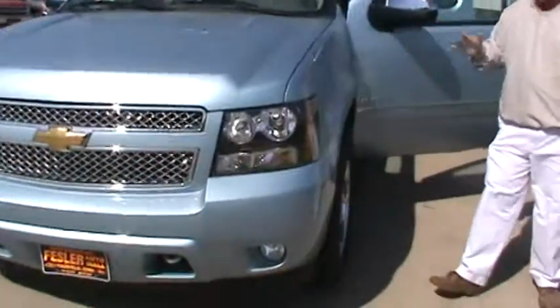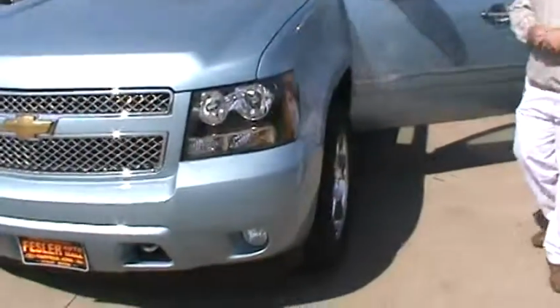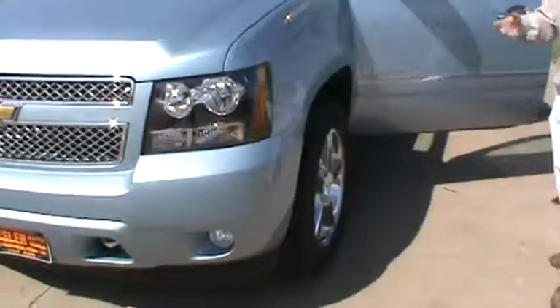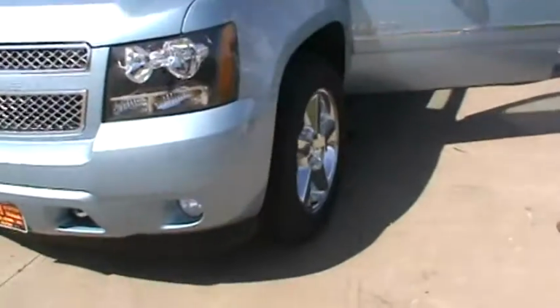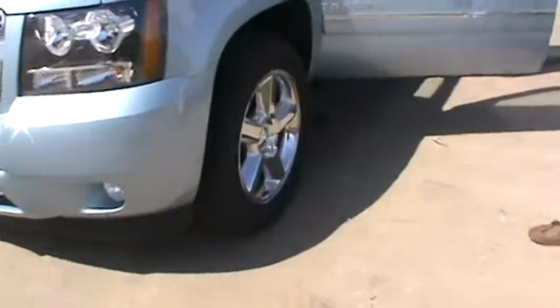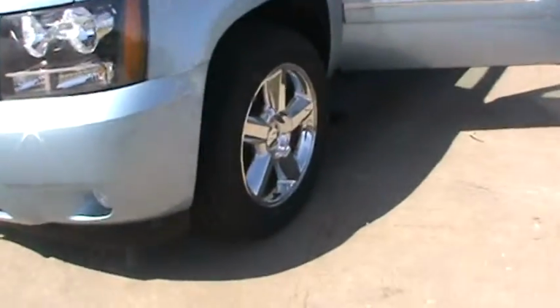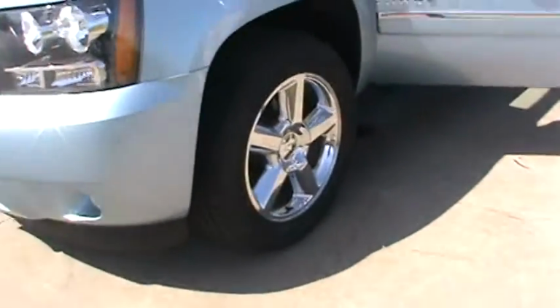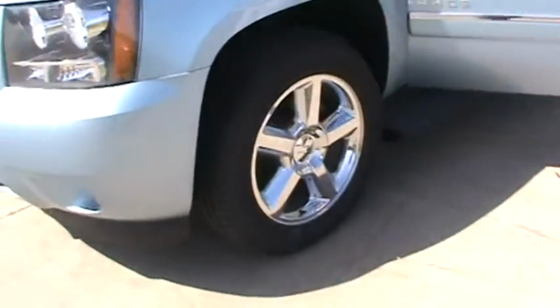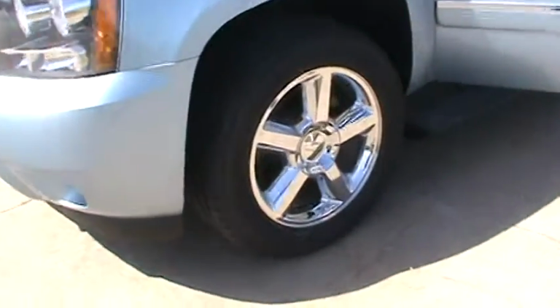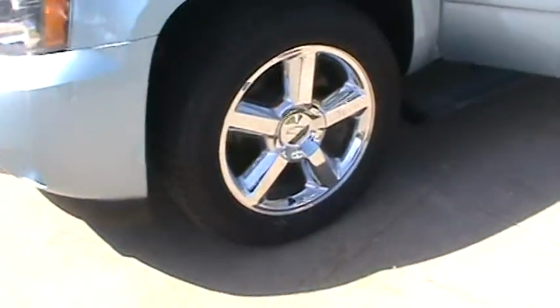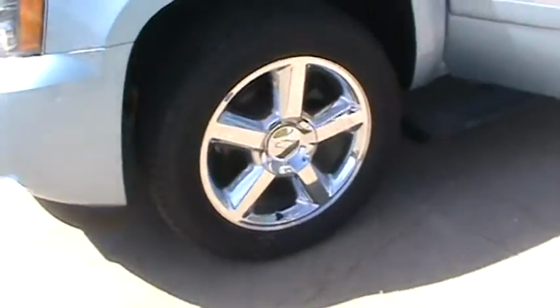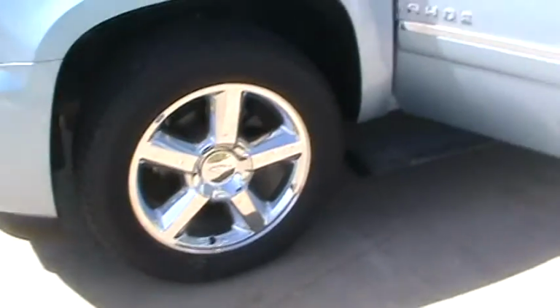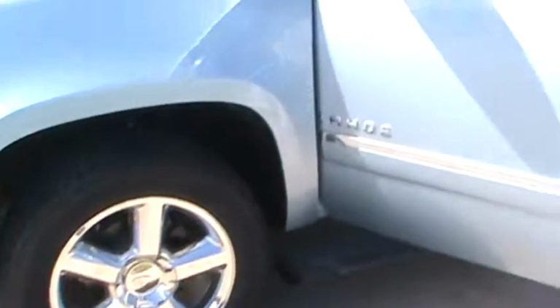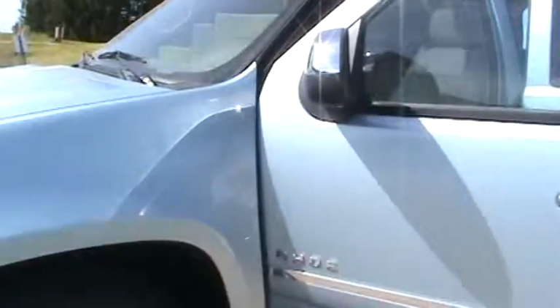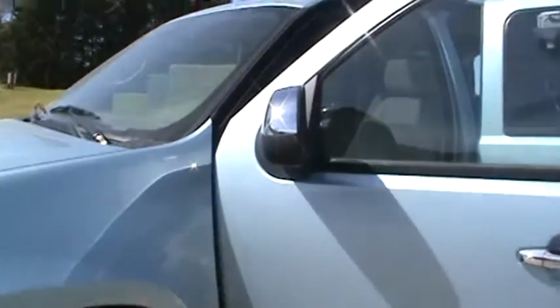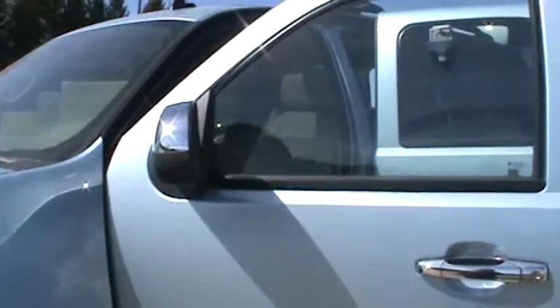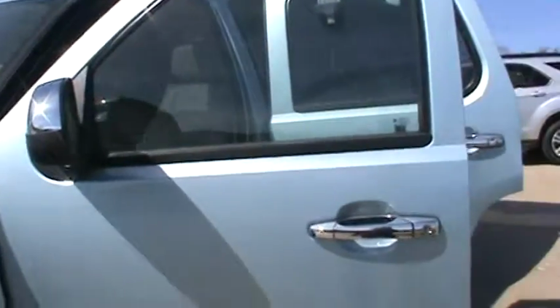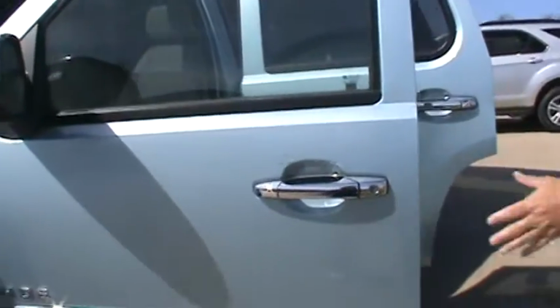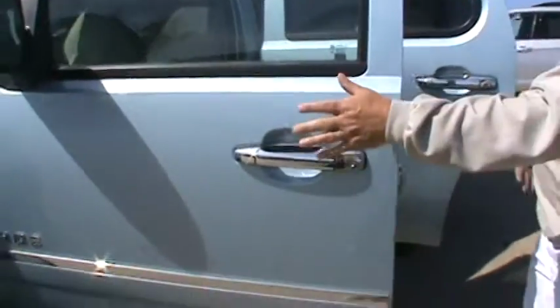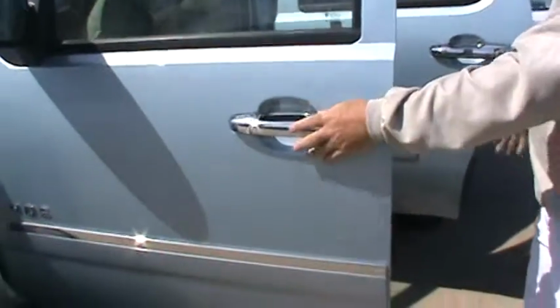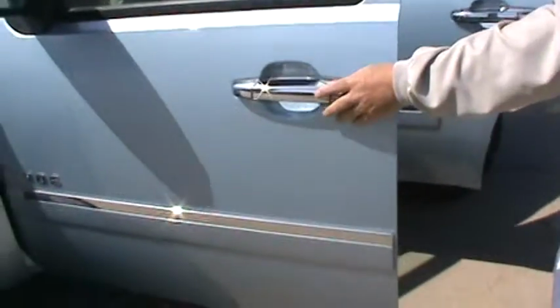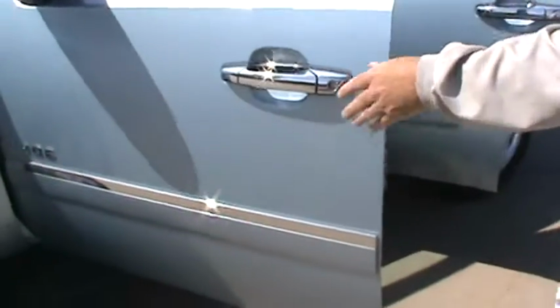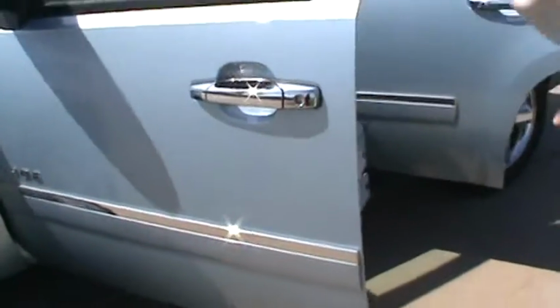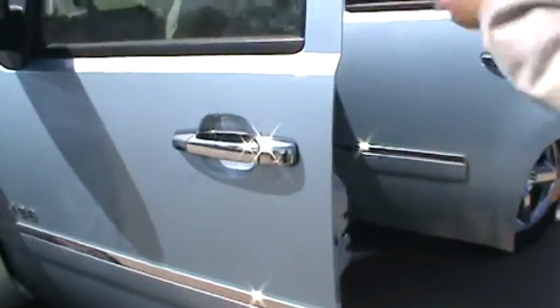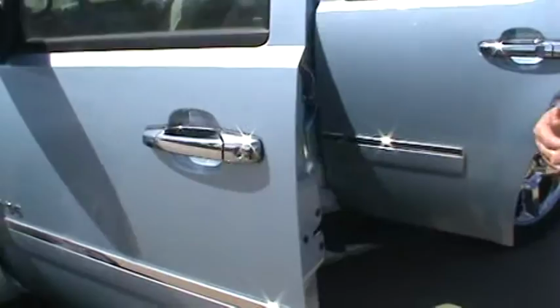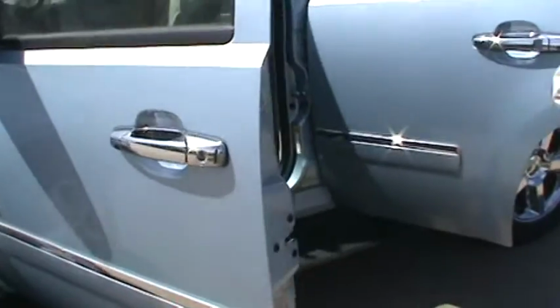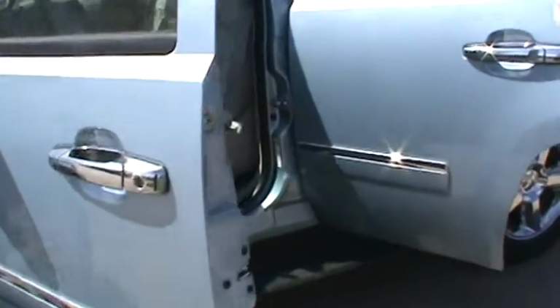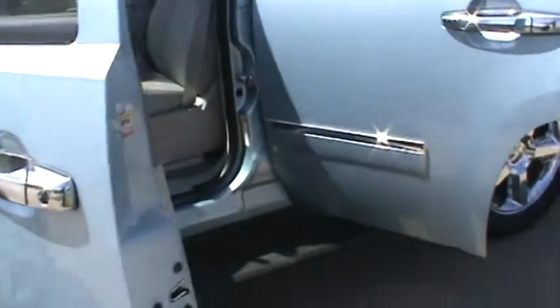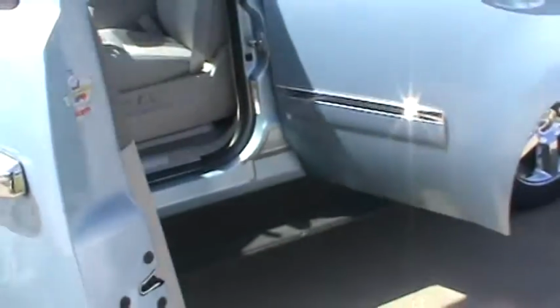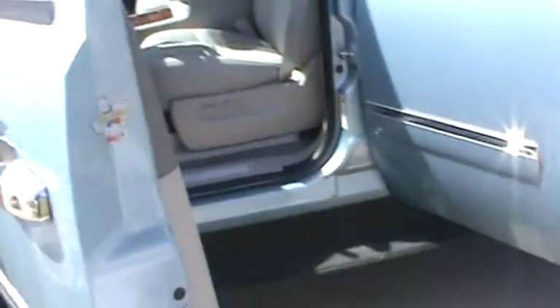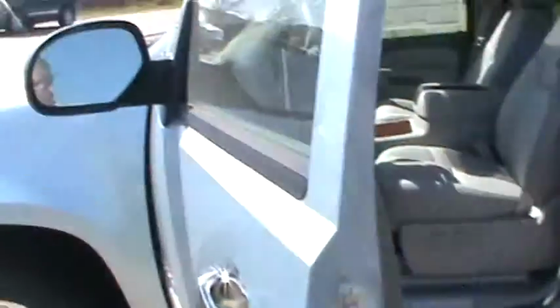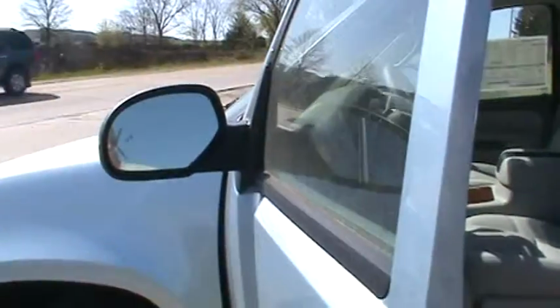Beautiful. It's got the 20-inch chrome GM wheels. It's got the power assist steps that come out. The chrome door handle is part of the package. It's got the electric blinker in the side mirrors.